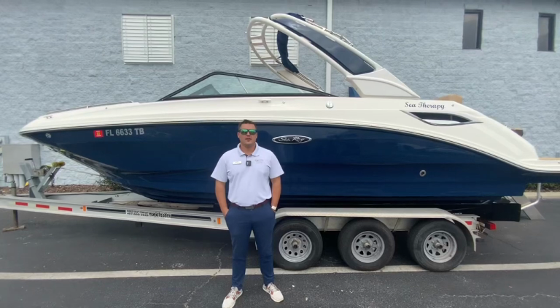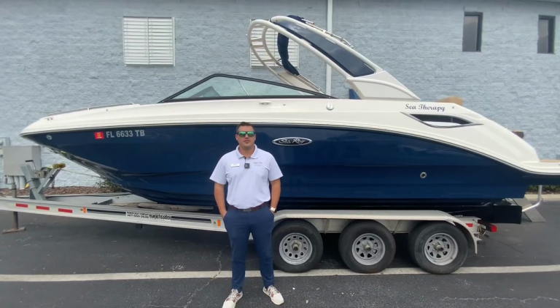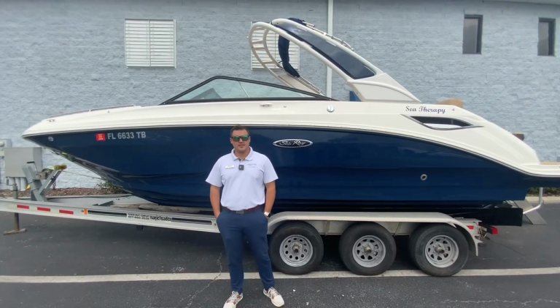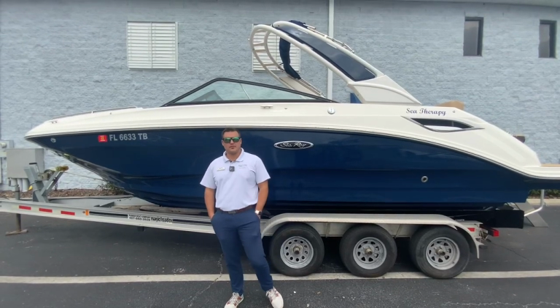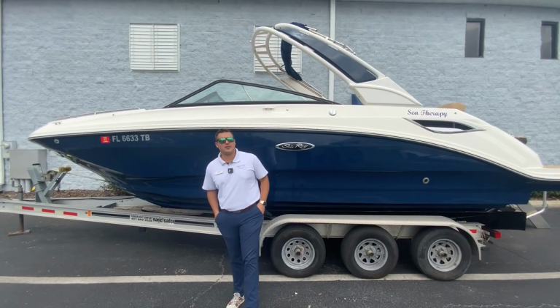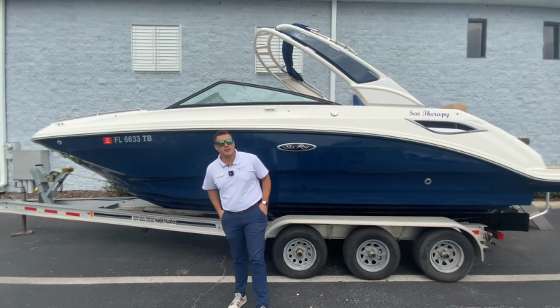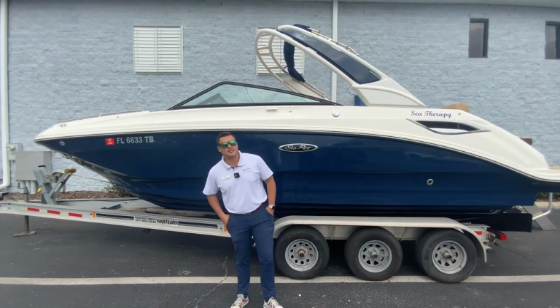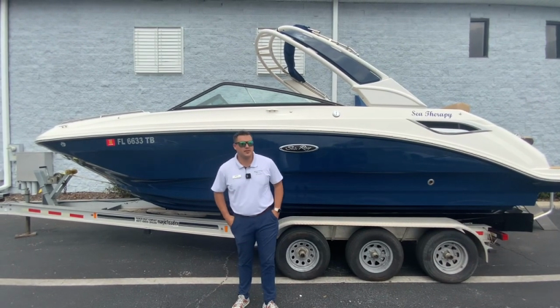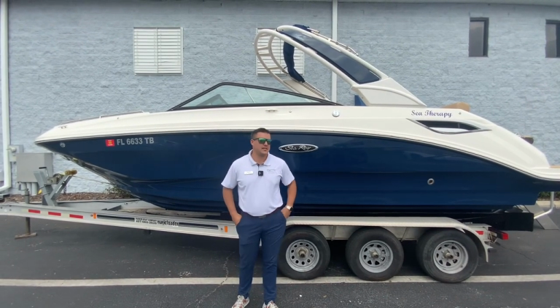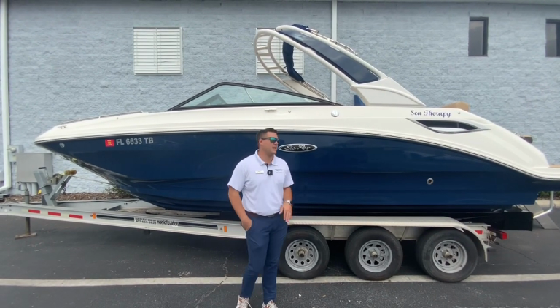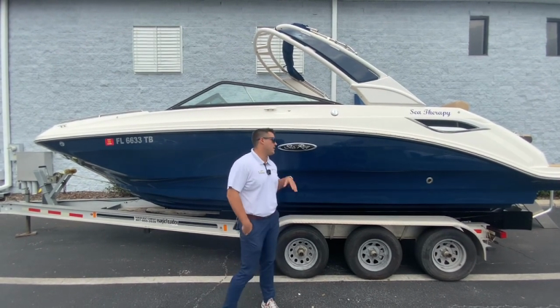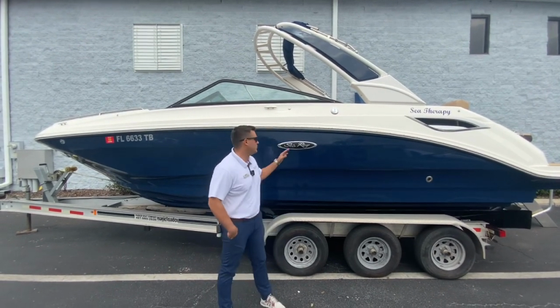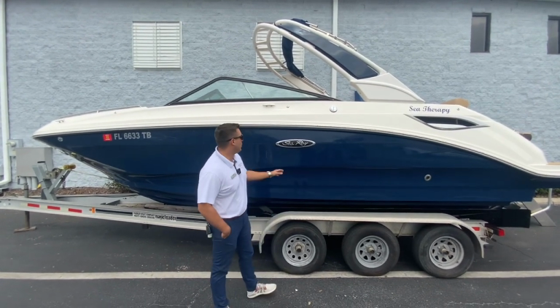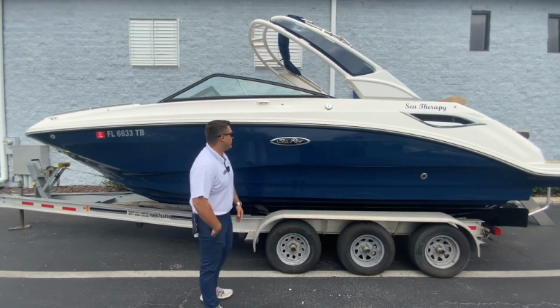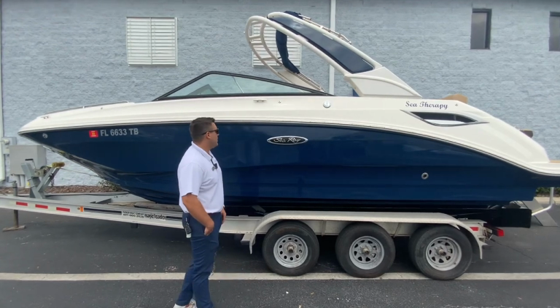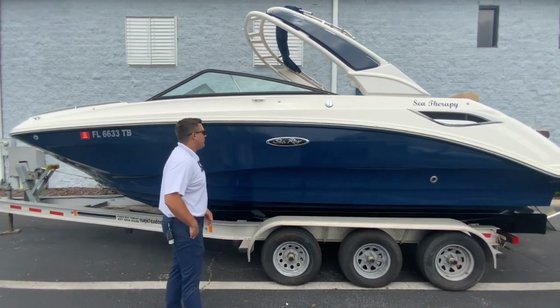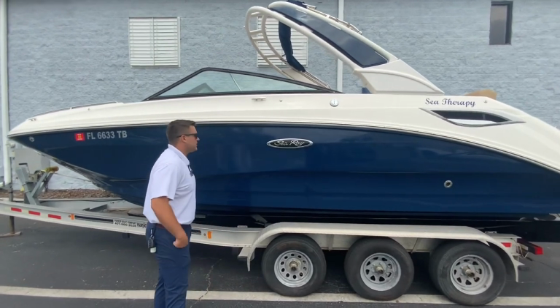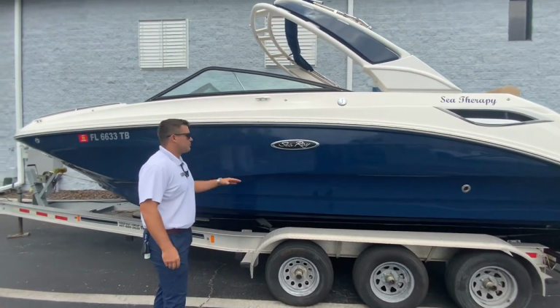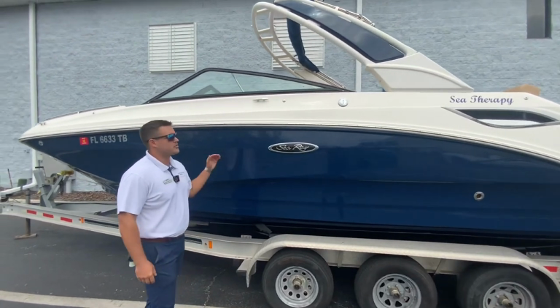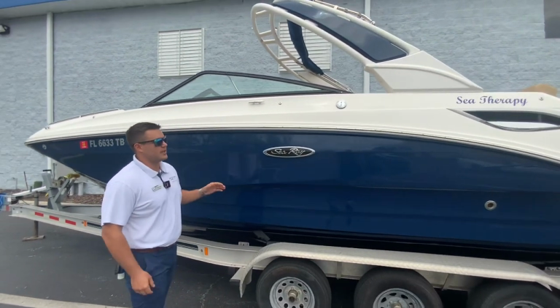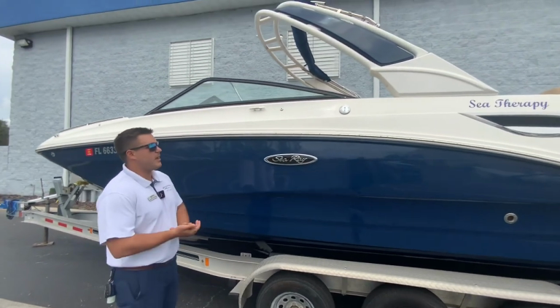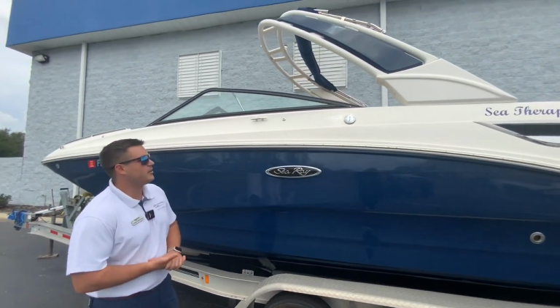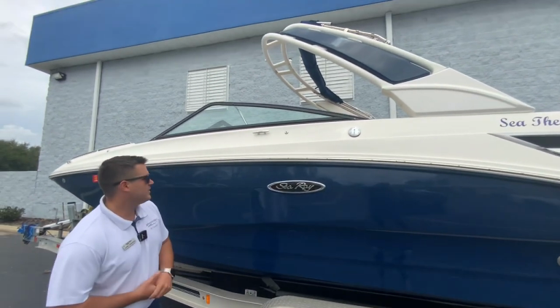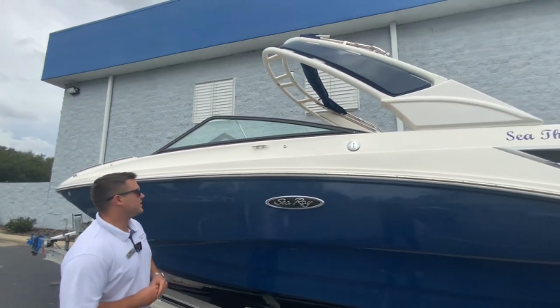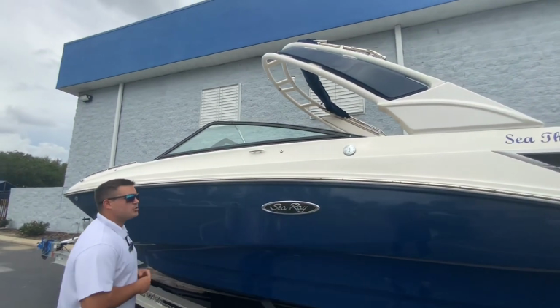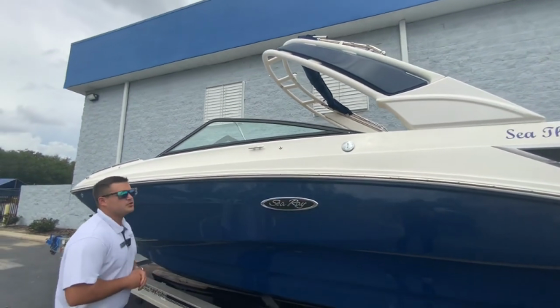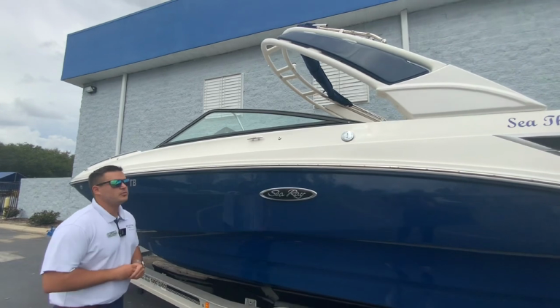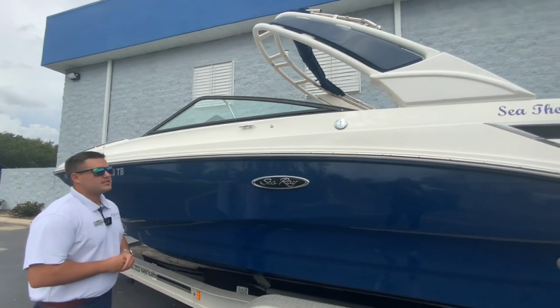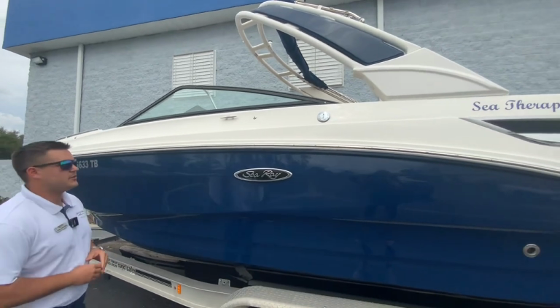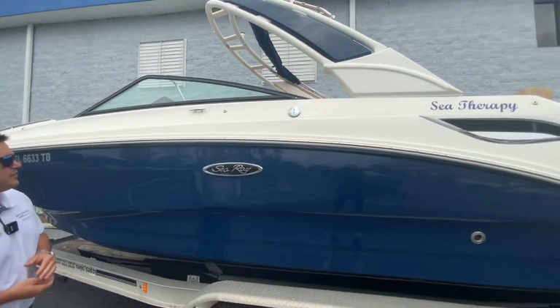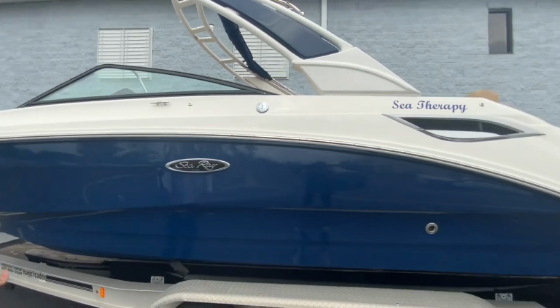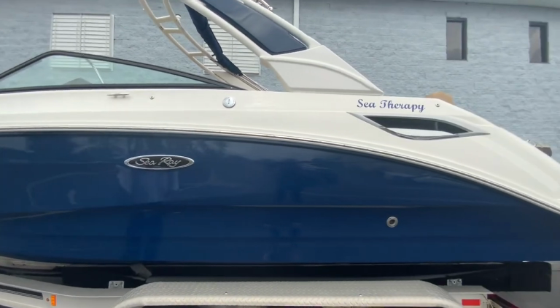Good afternoon. This is Daniel Frenches here at MarineMax Orlando. Today I am doing the walkthrough video of this brokerage listing. This is a 2022 Sea Ray 250 SCX.